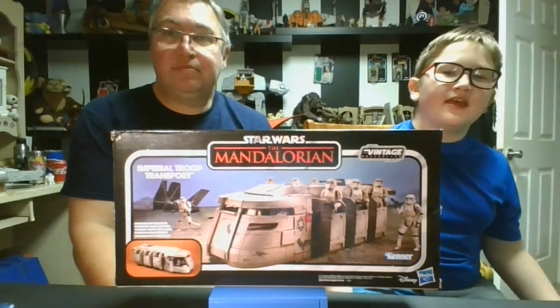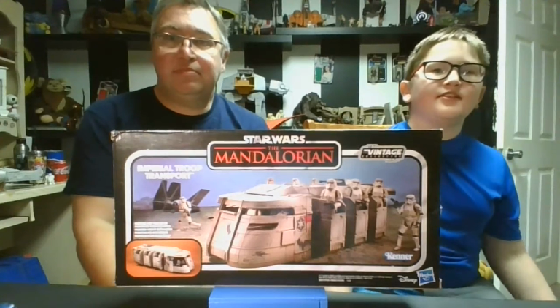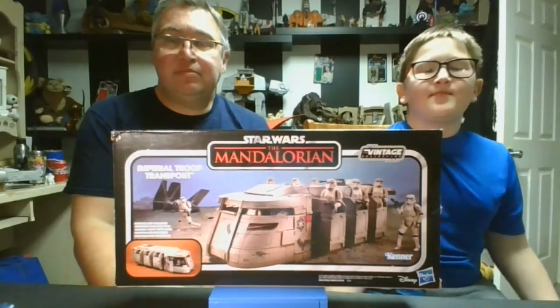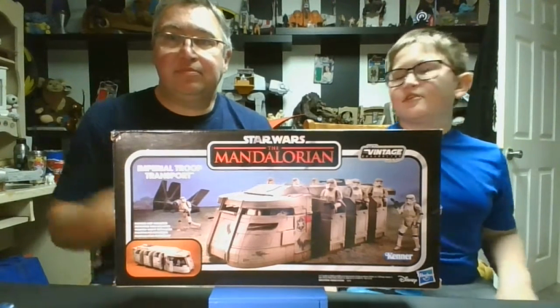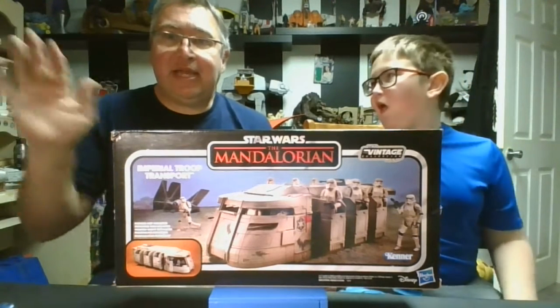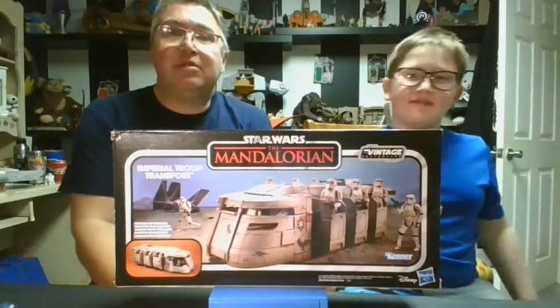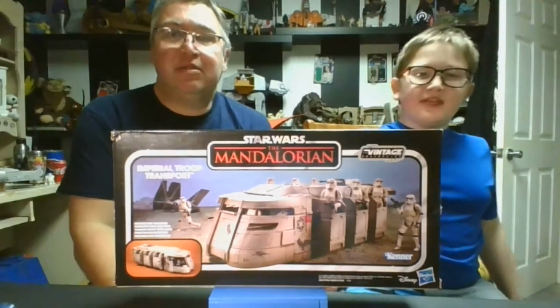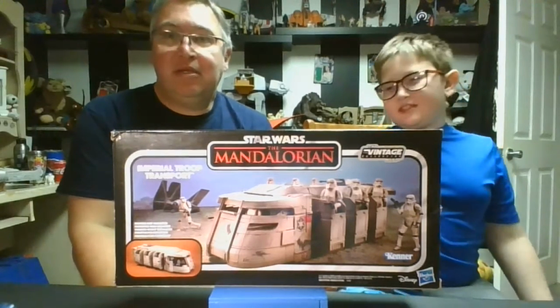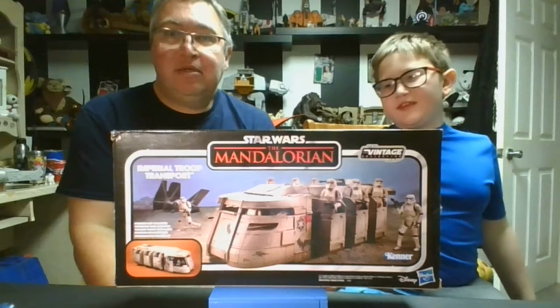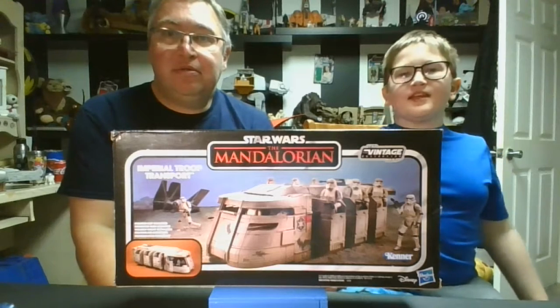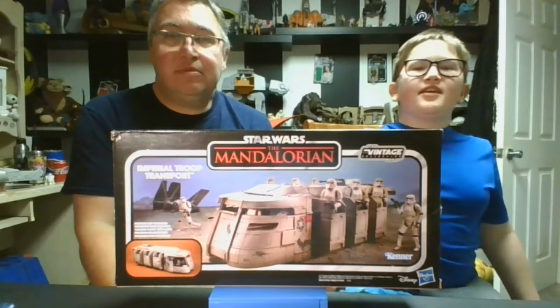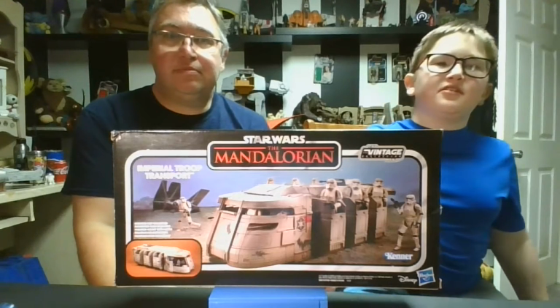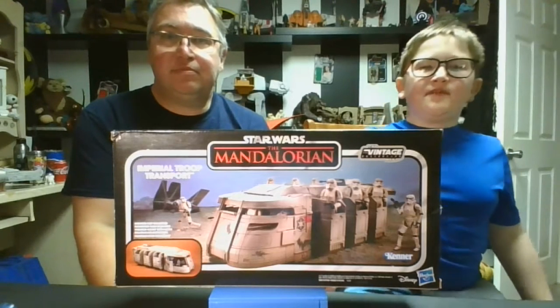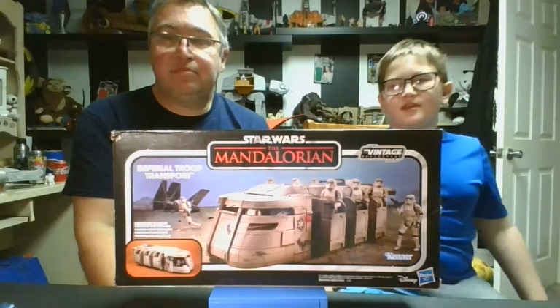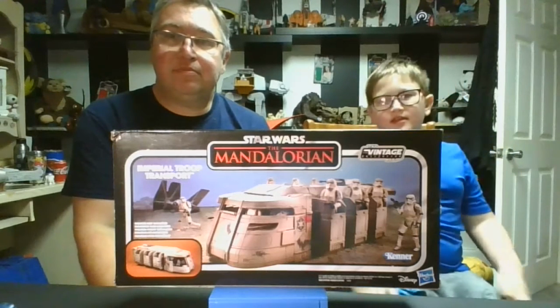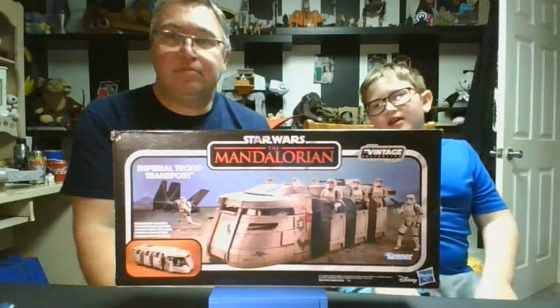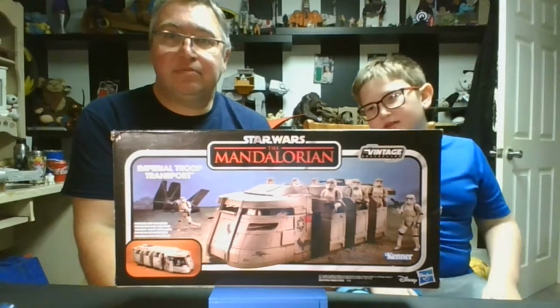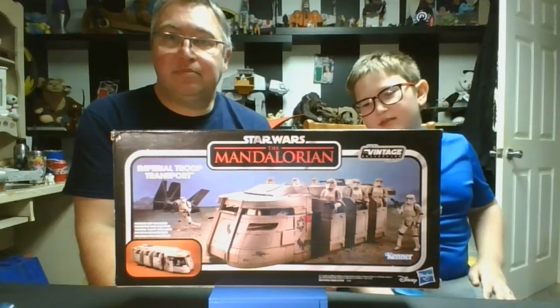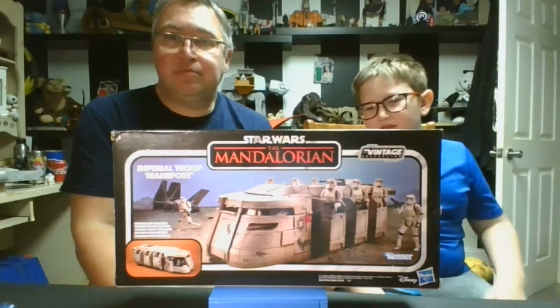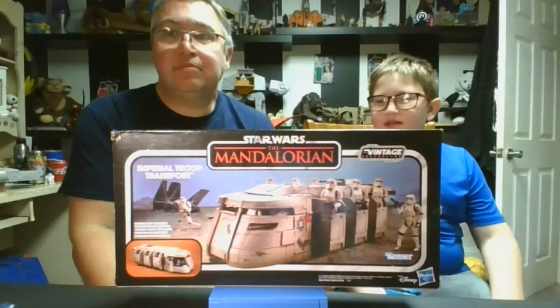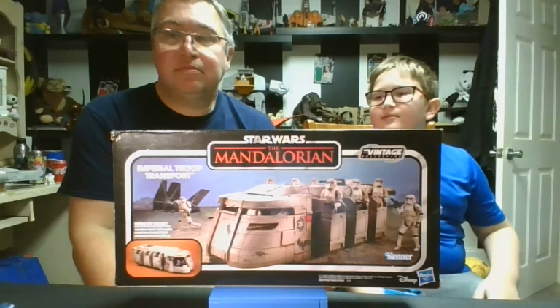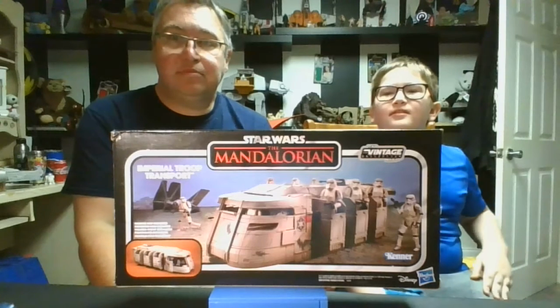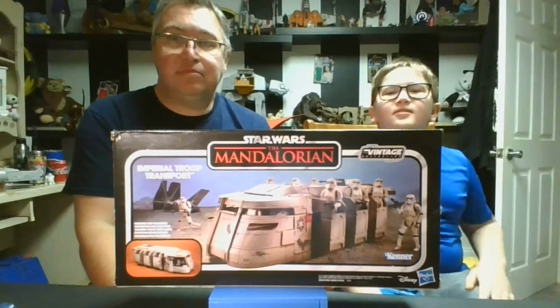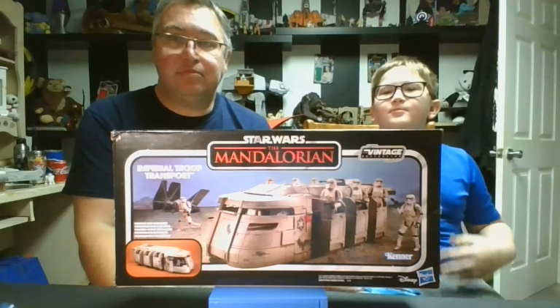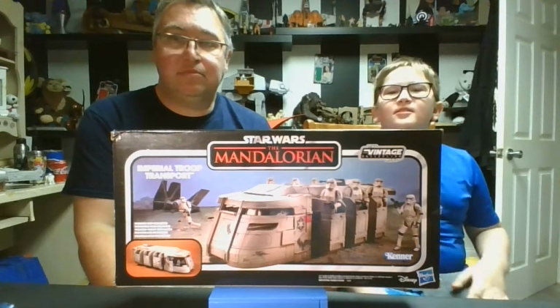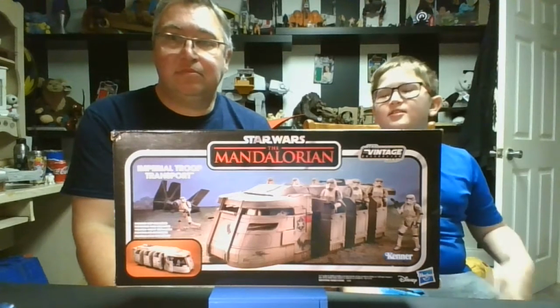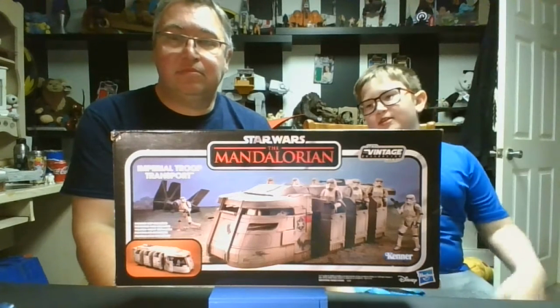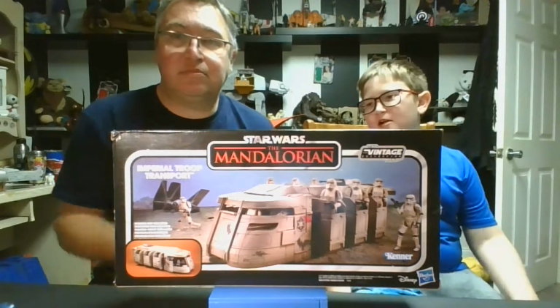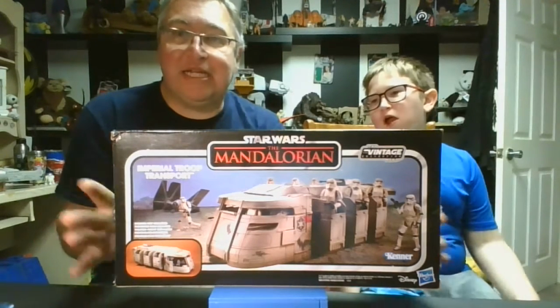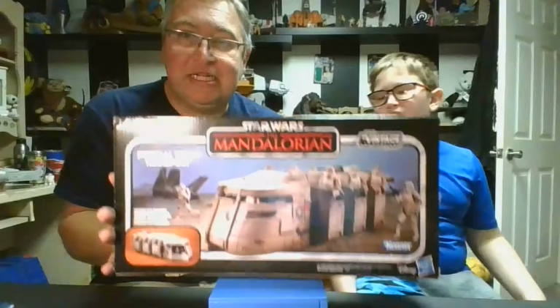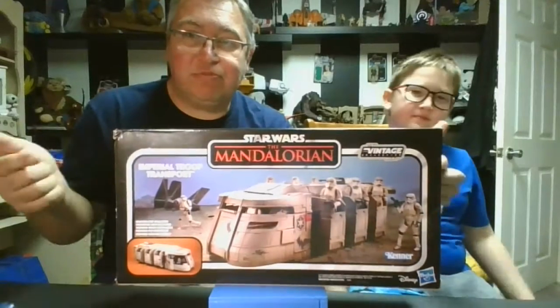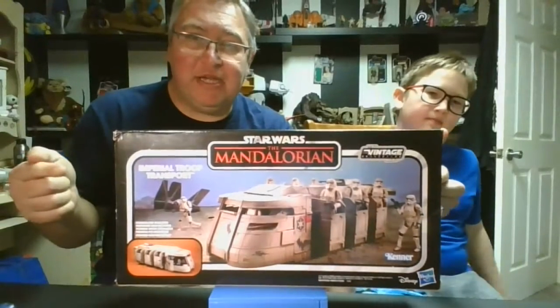Hi guys, it's me, Boog, and Dad, for Boog and Dad TV, and today we're going to be reviewing the Star Wars Mandalorian Star Trooper Transporter — ta-da, right here!